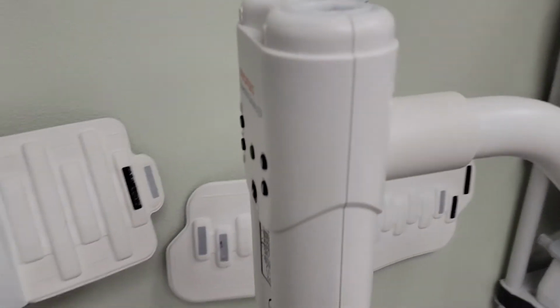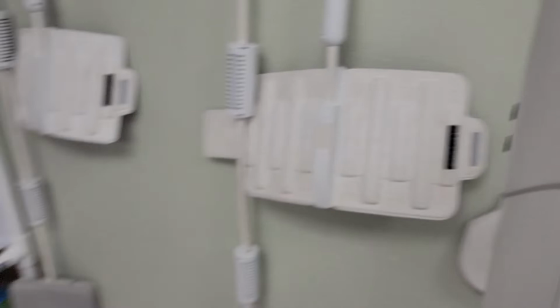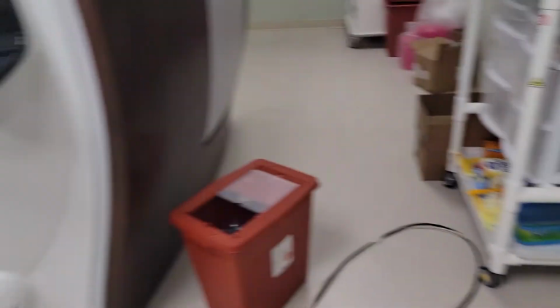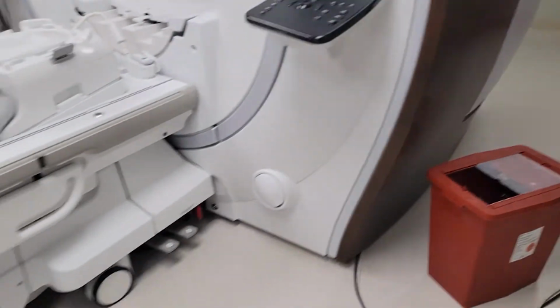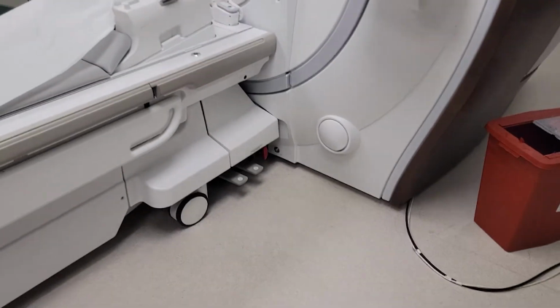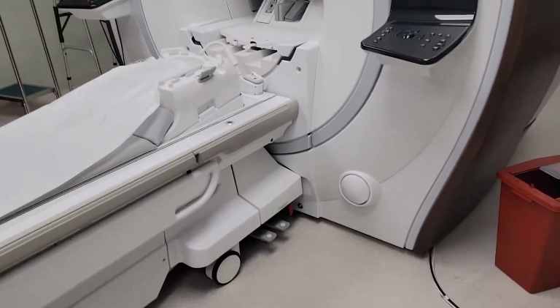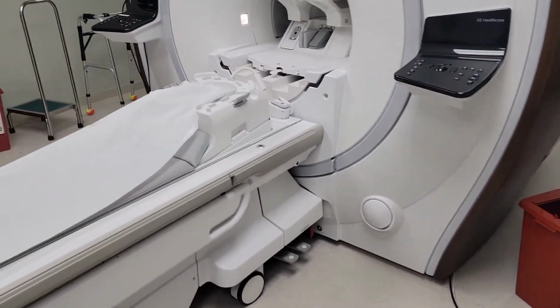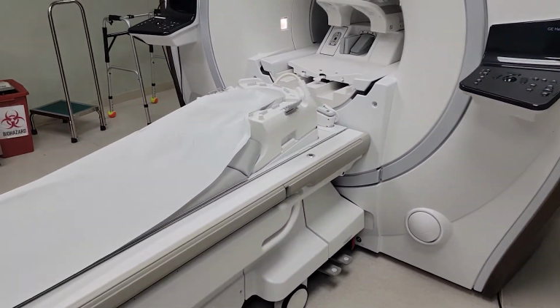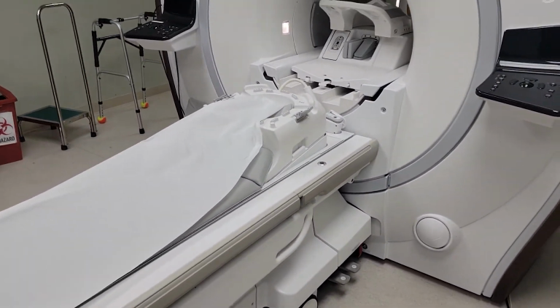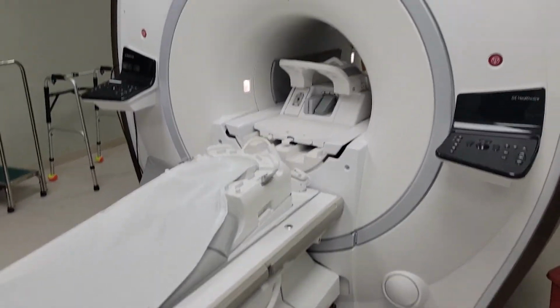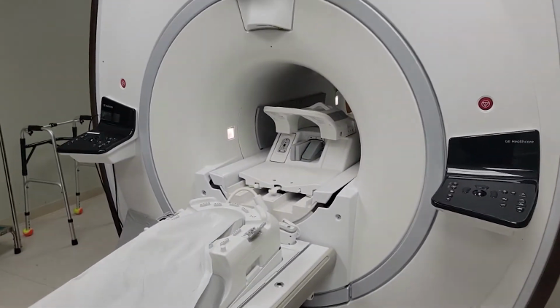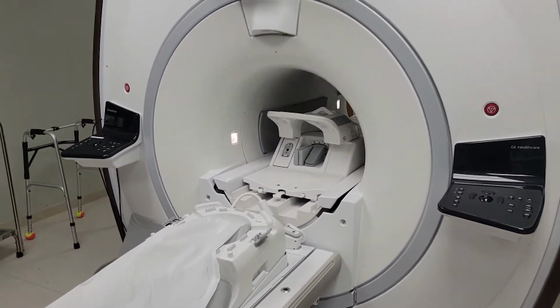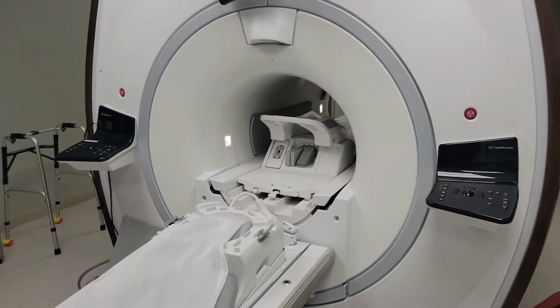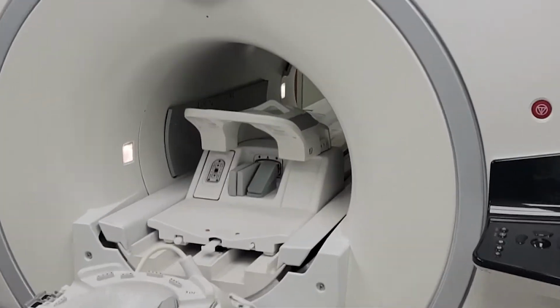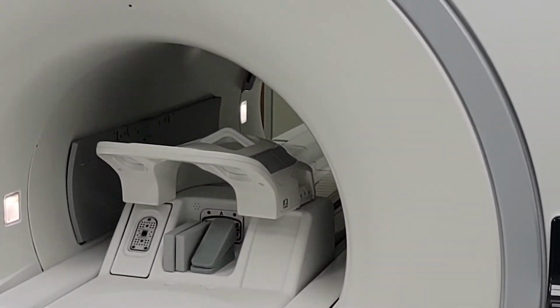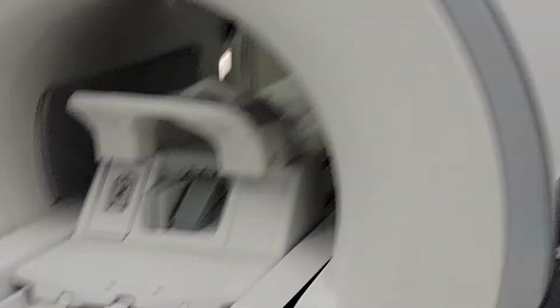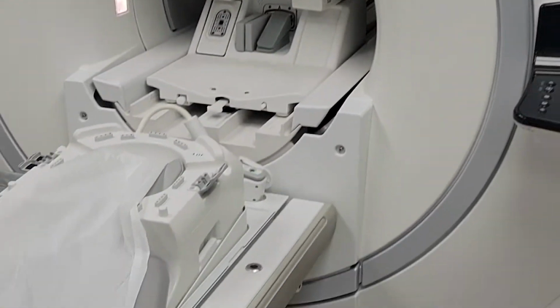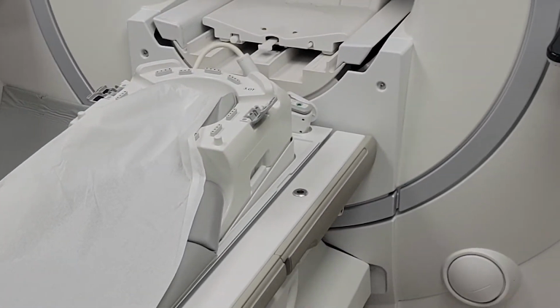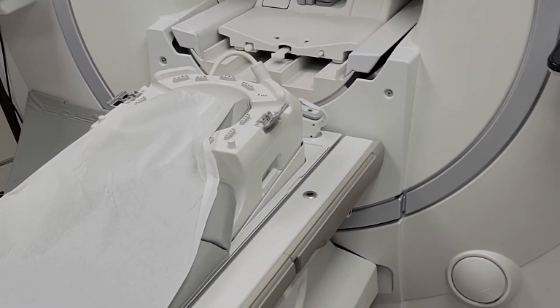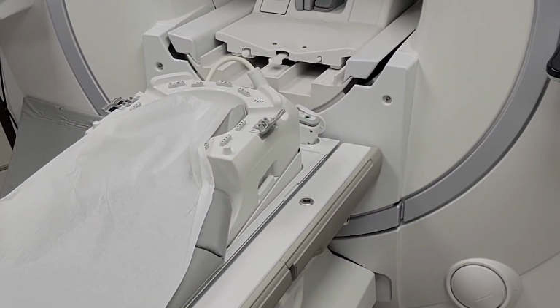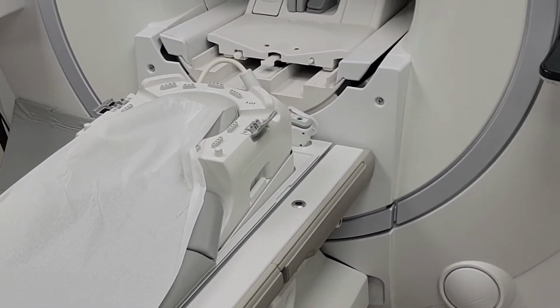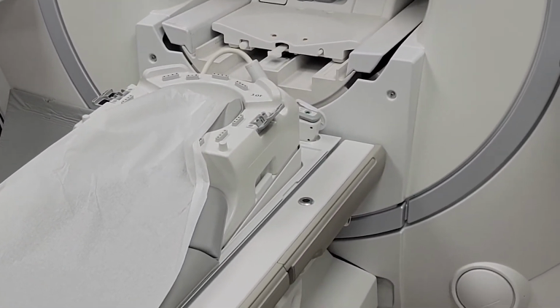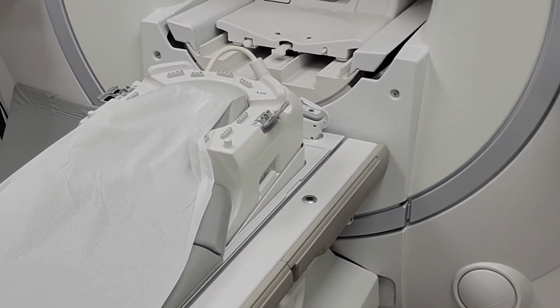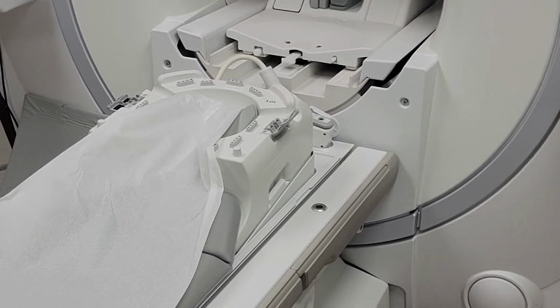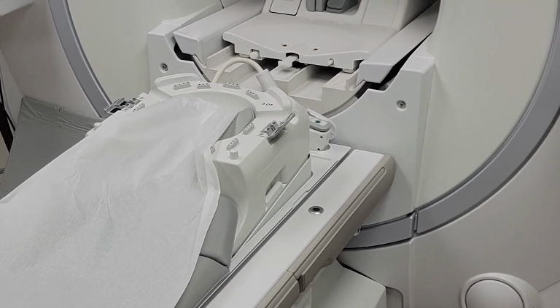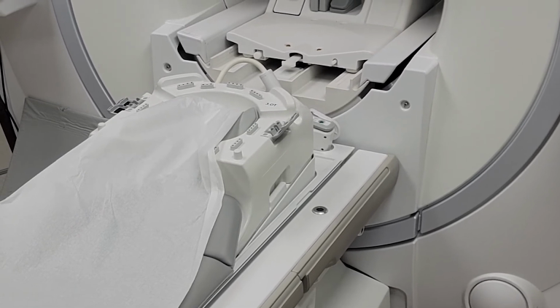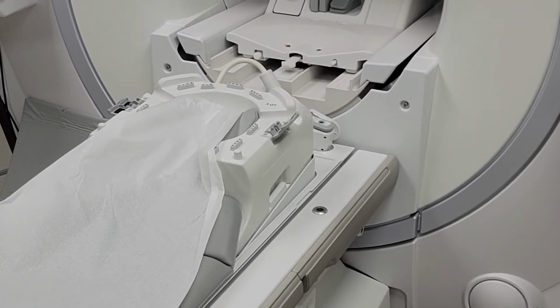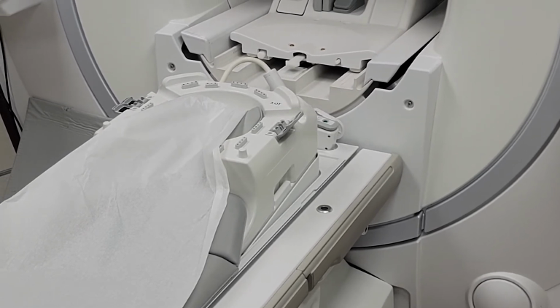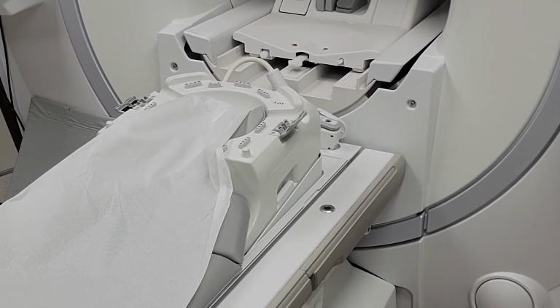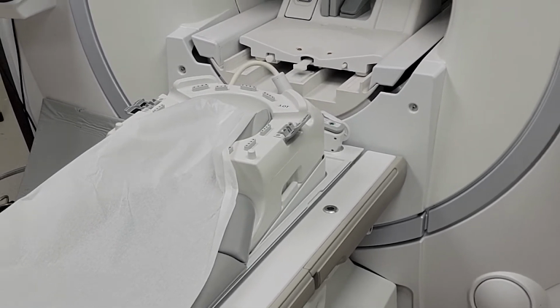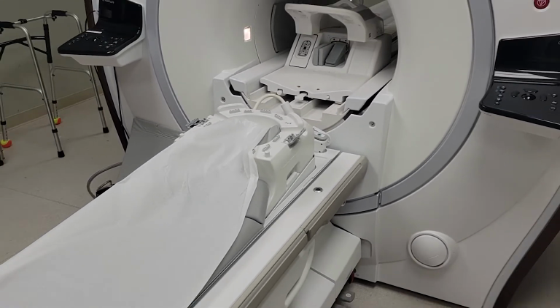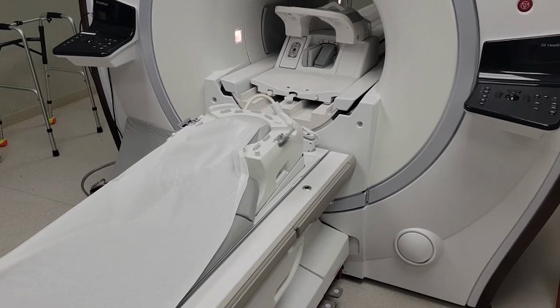And then on the table you have the brain coil. You see the top of the brain coil right there — lay that on top there. Brain, neck, c-spine, that kind of stuff.